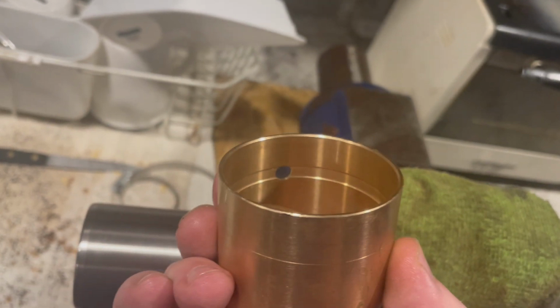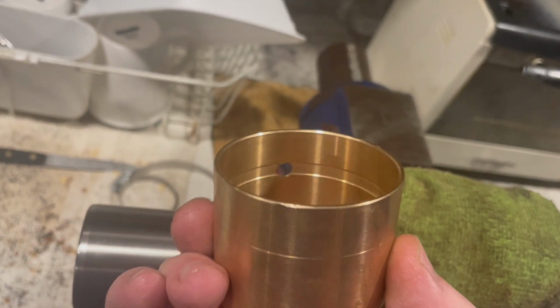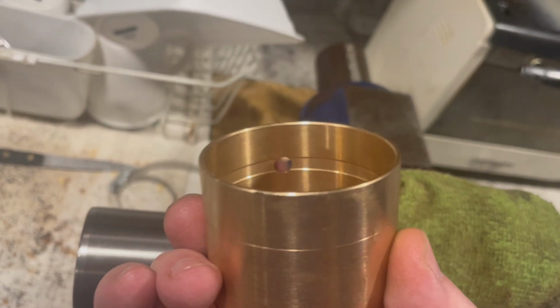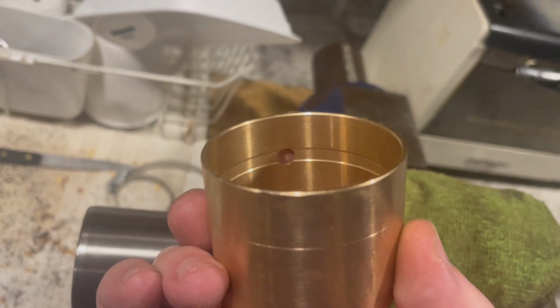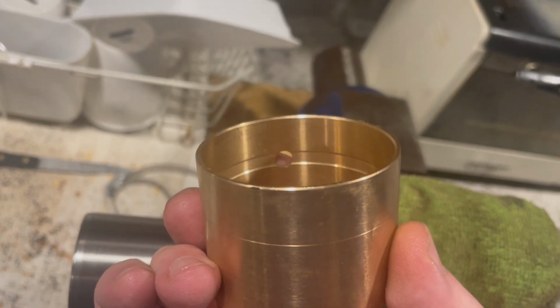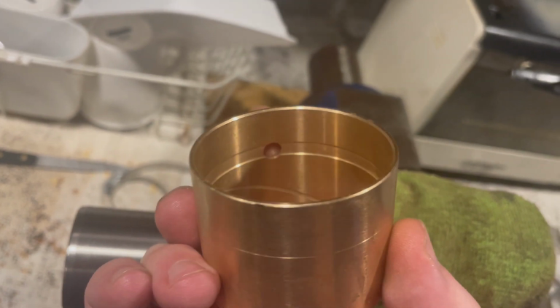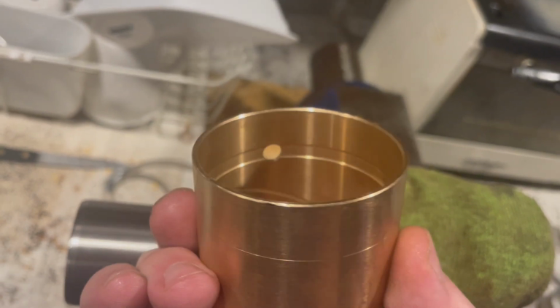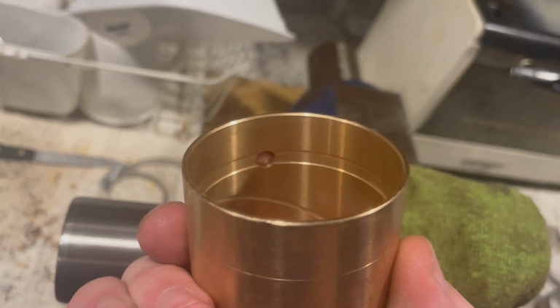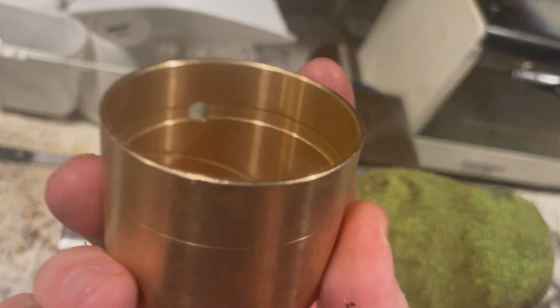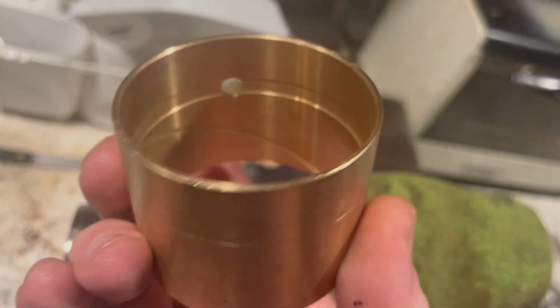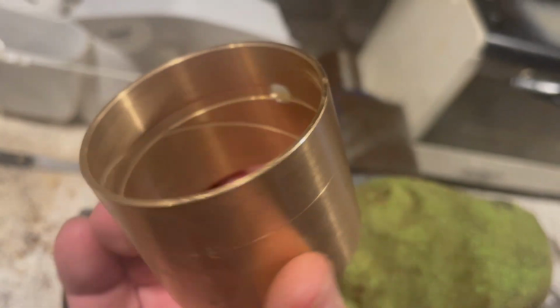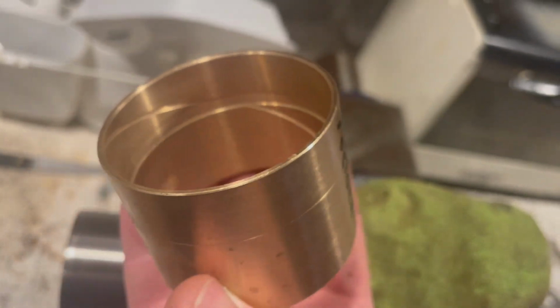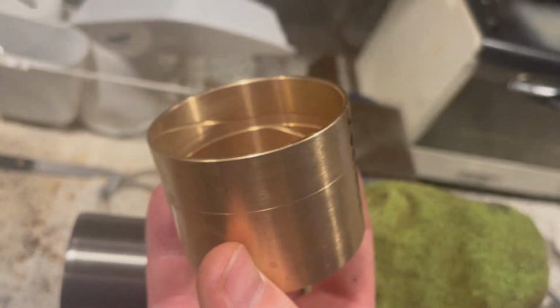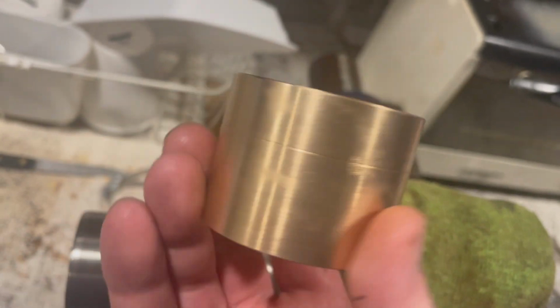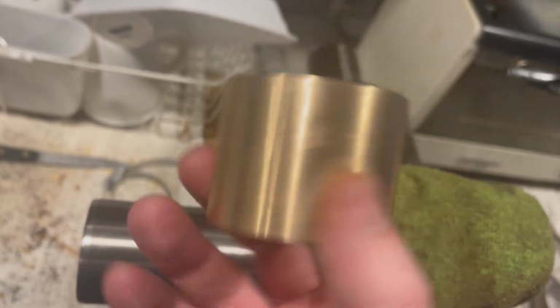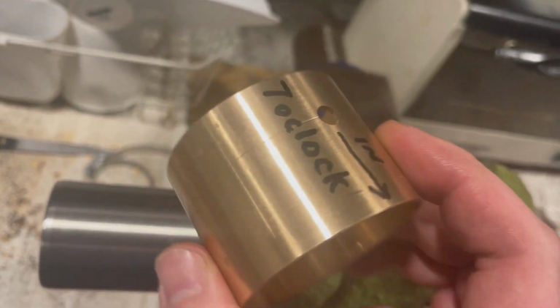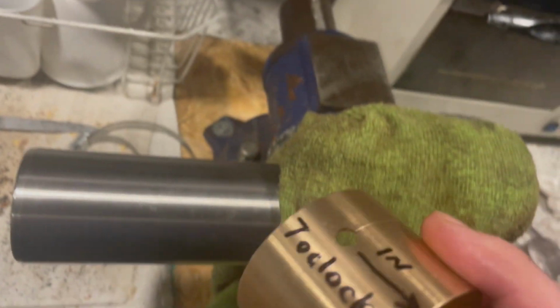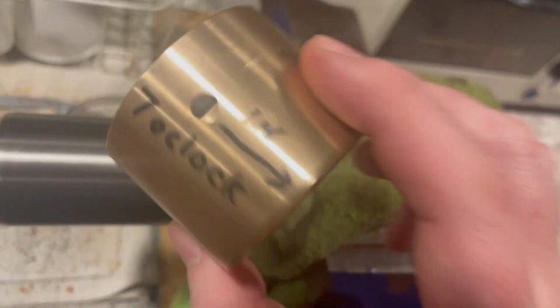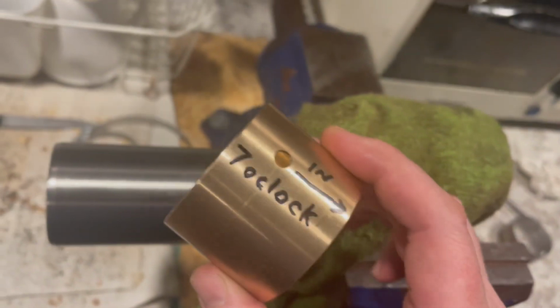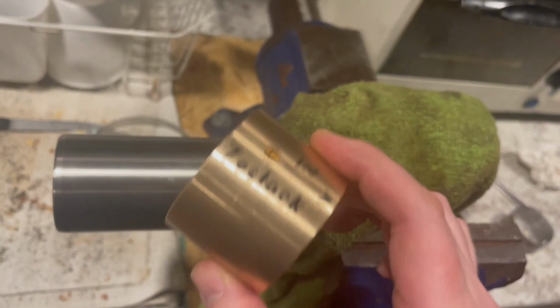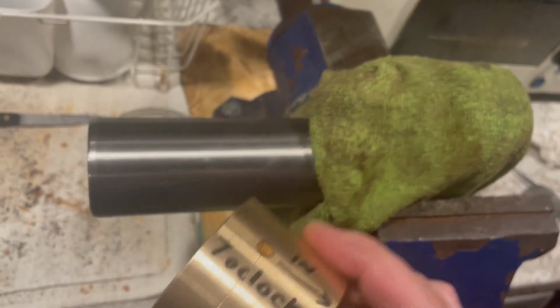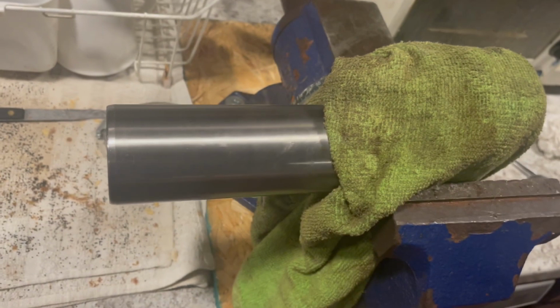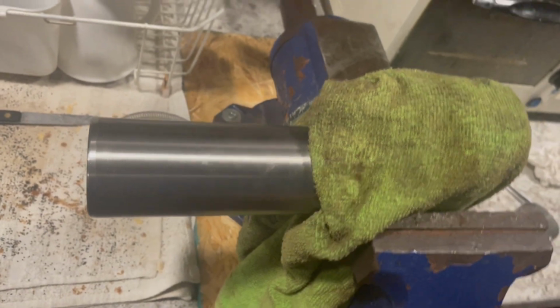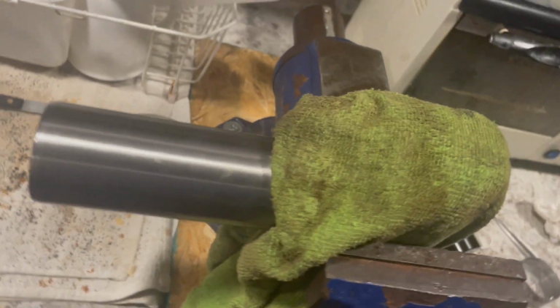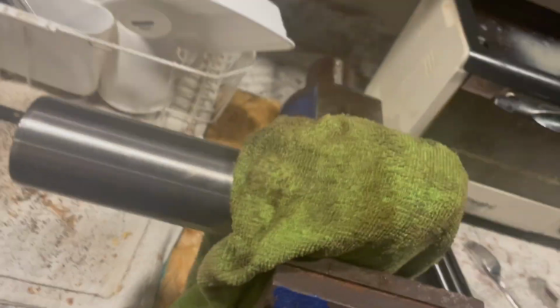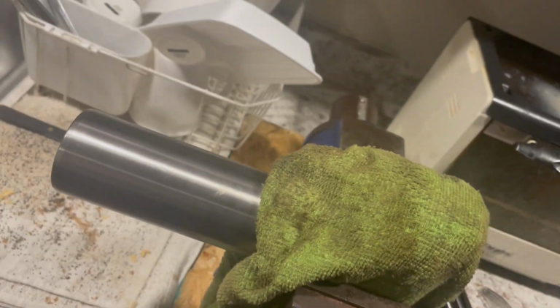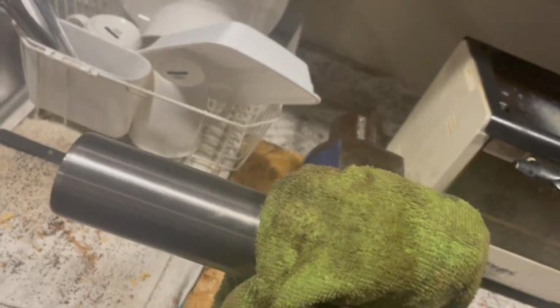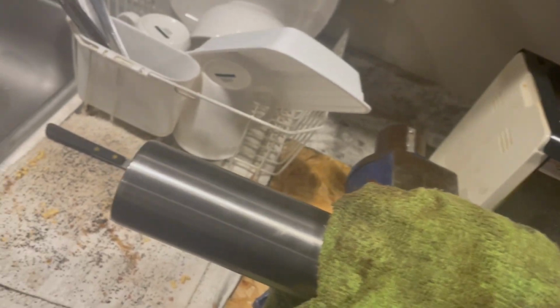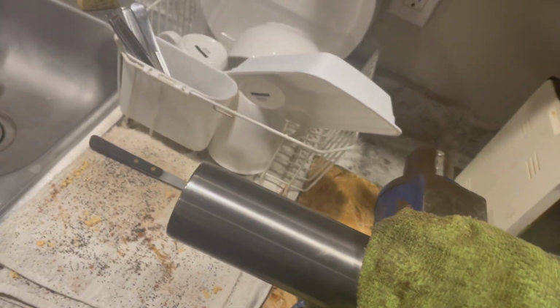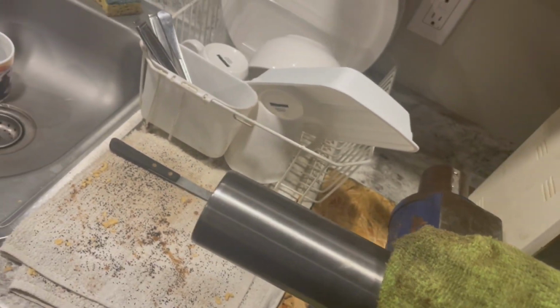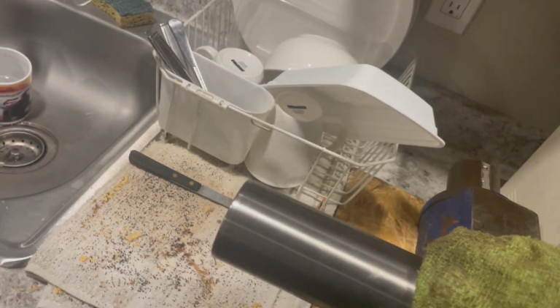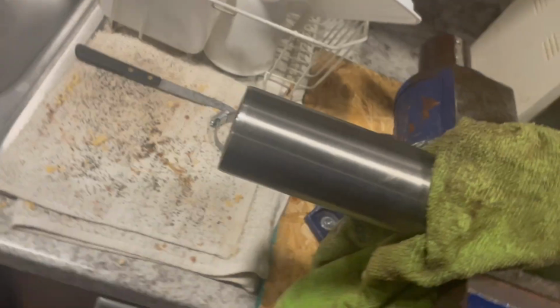That fluid hole pumps fluid in and spreads it all around to keep it lubricated. I can't wait to get this installed, but I'm going to wait and eat lunch first — not going to screw the pooch.